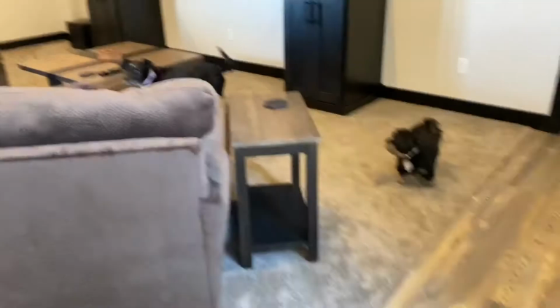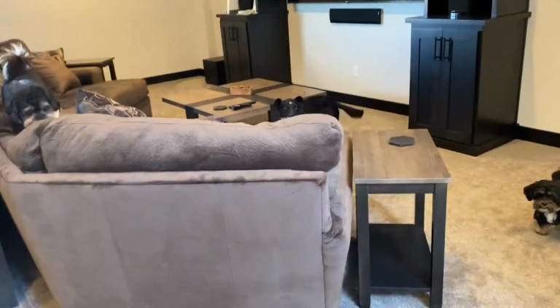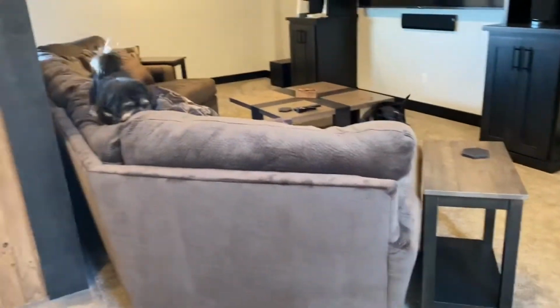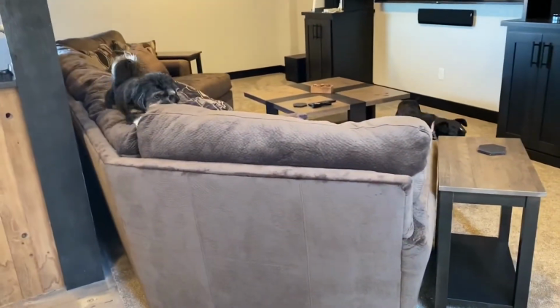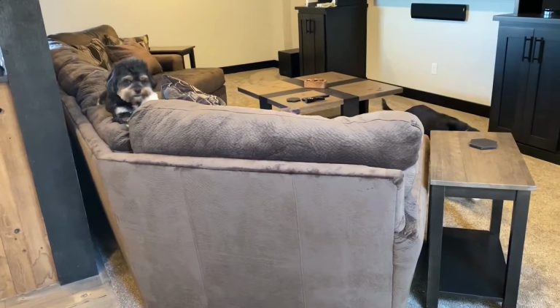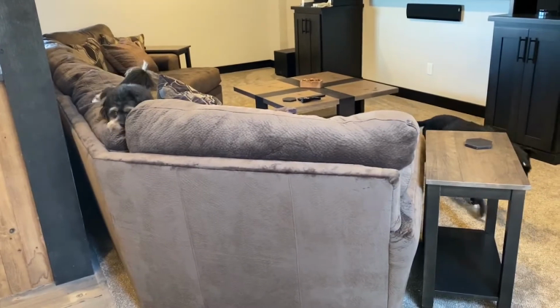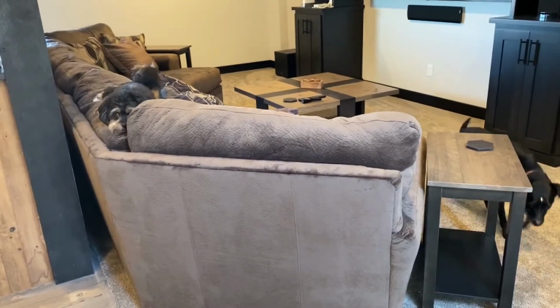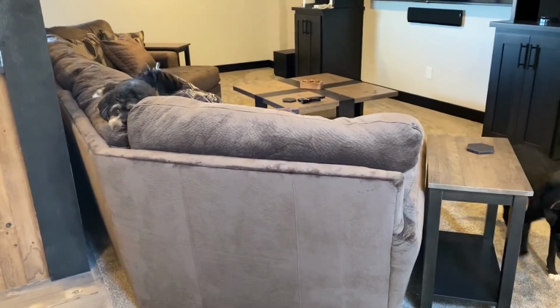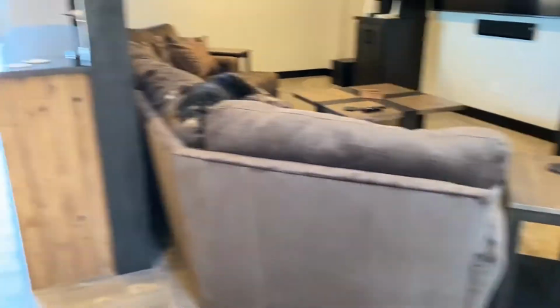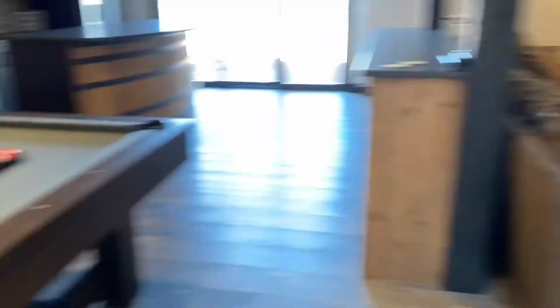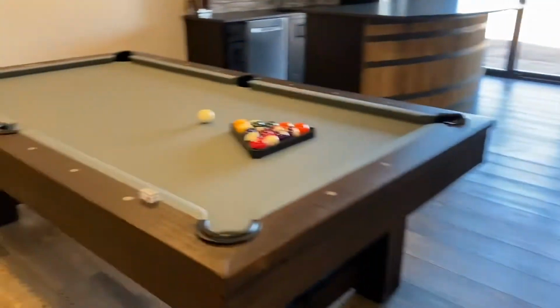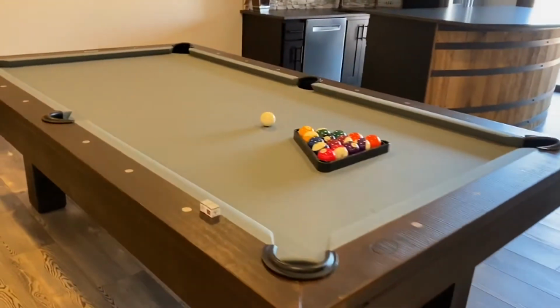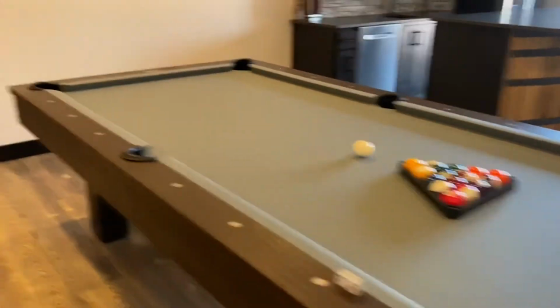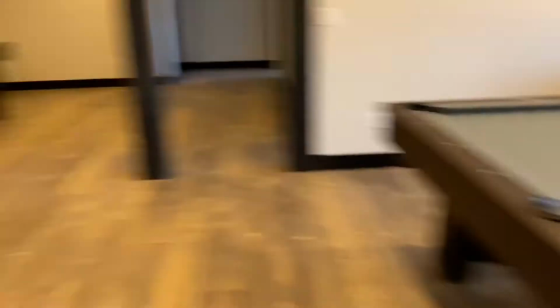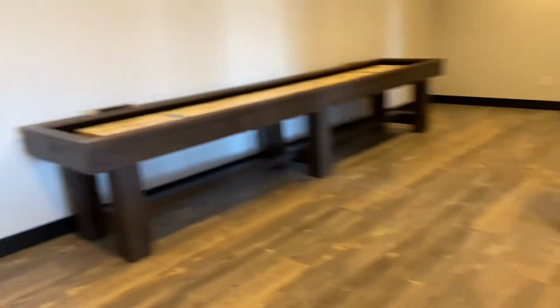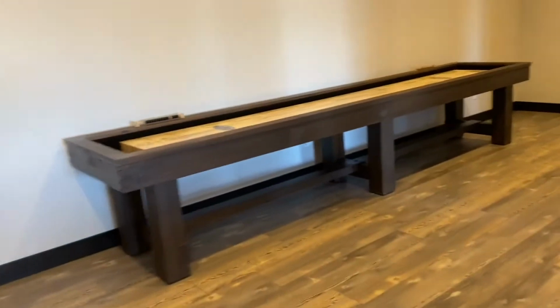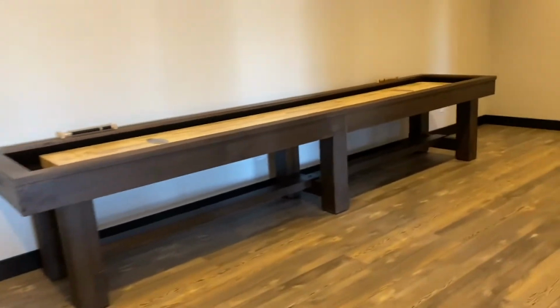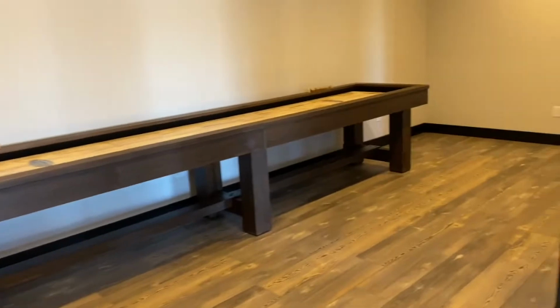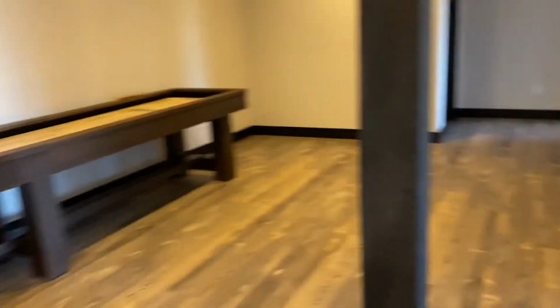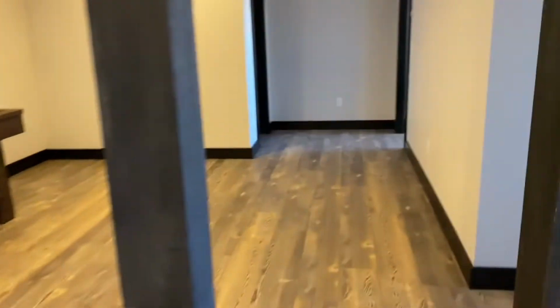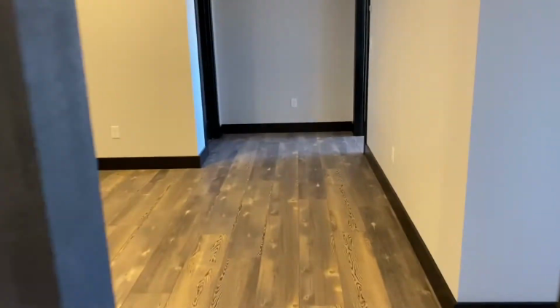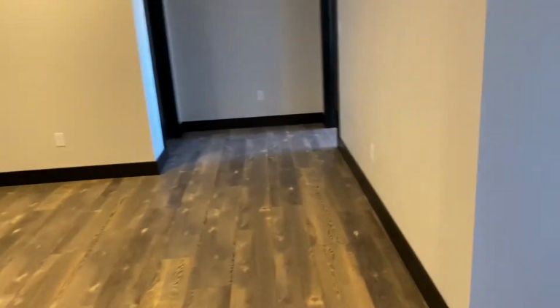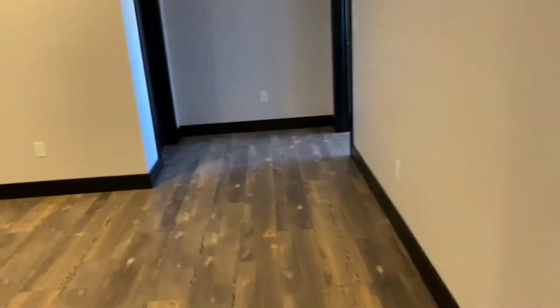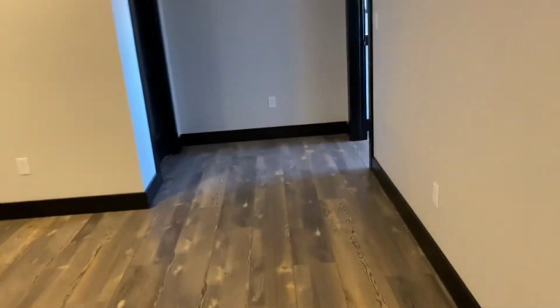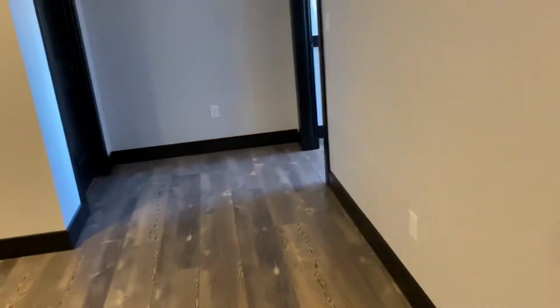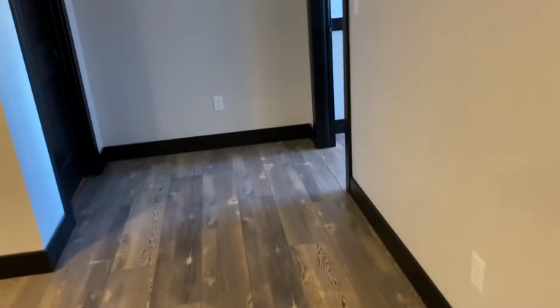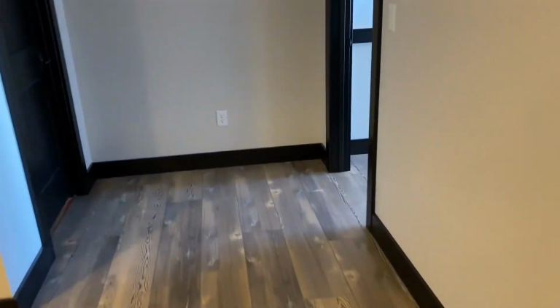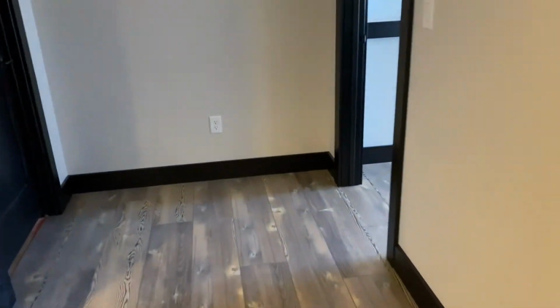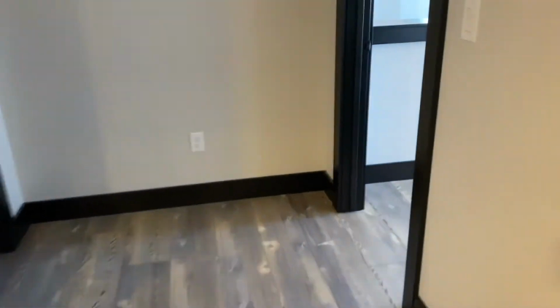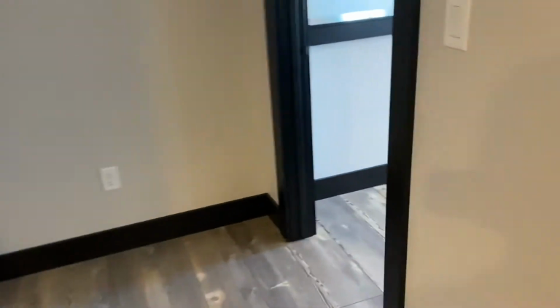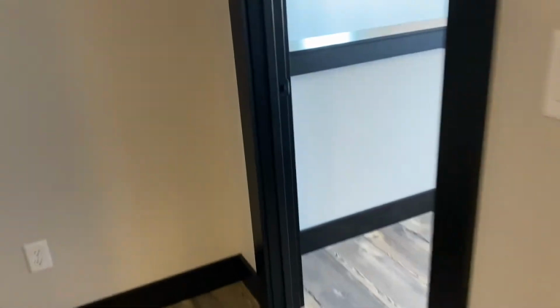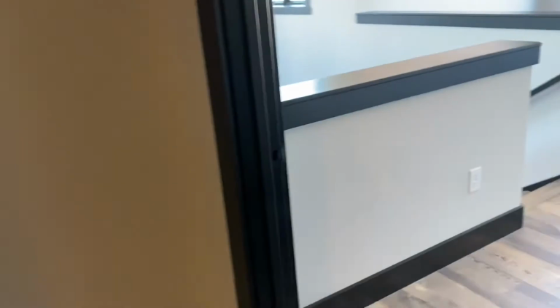They're so excited. They don't get to come down here very often. Making our way through the basement to where I spend most of my time — my studio.